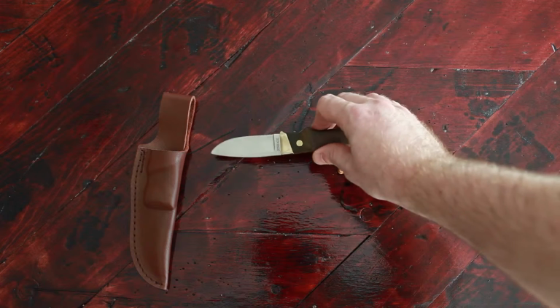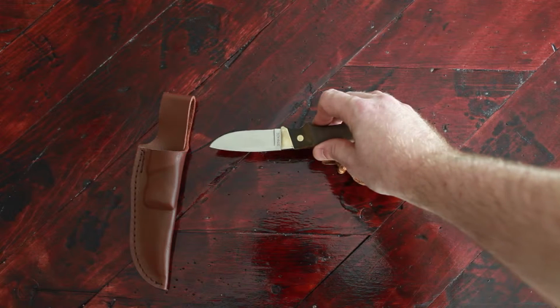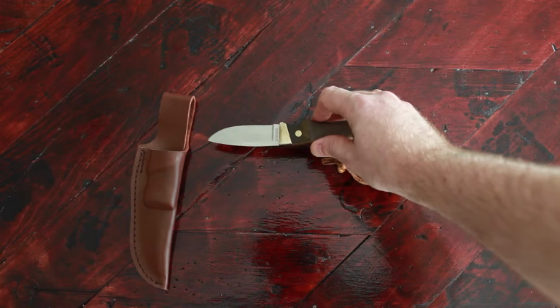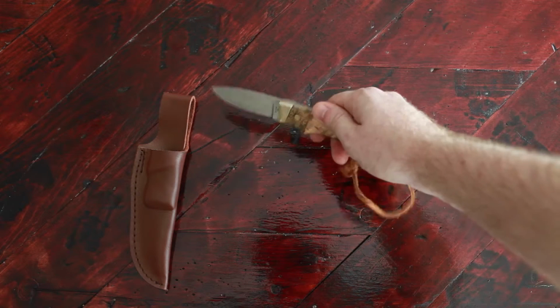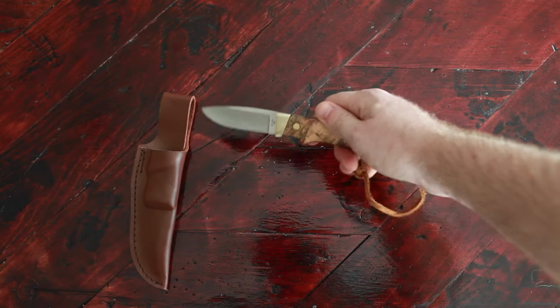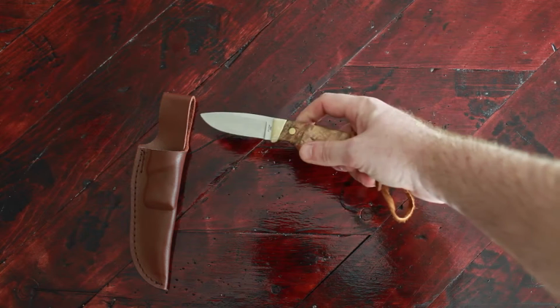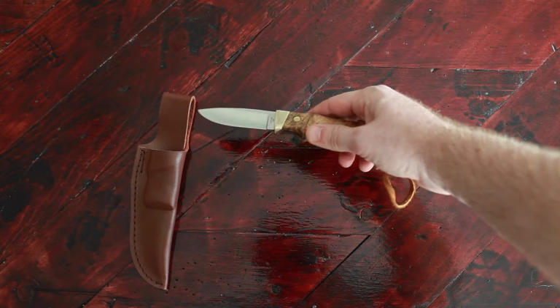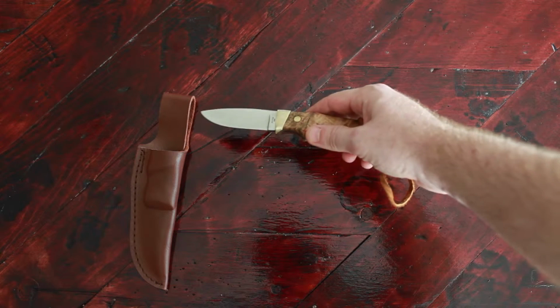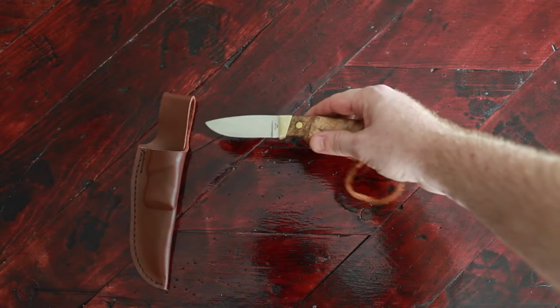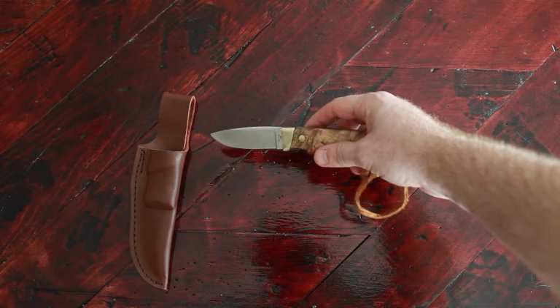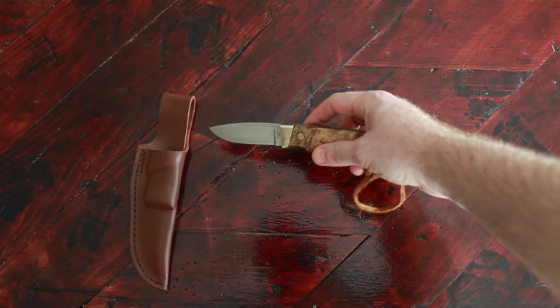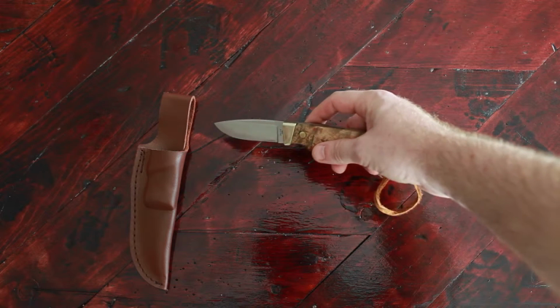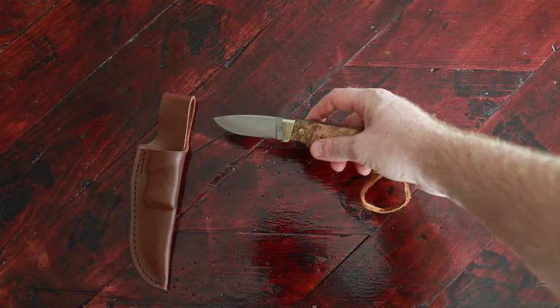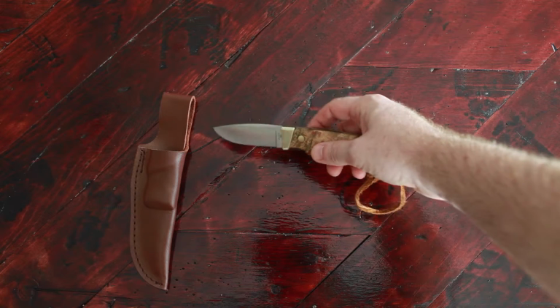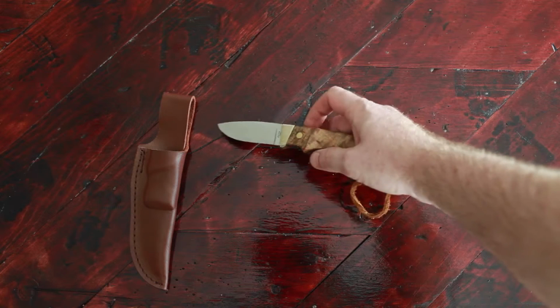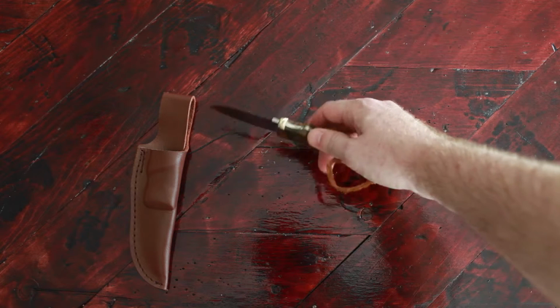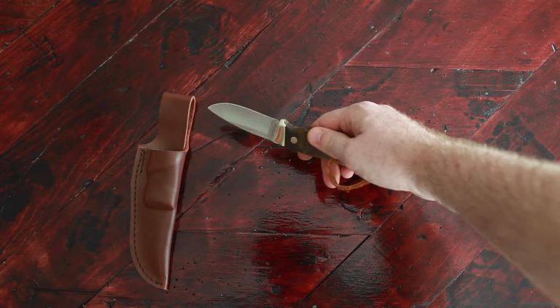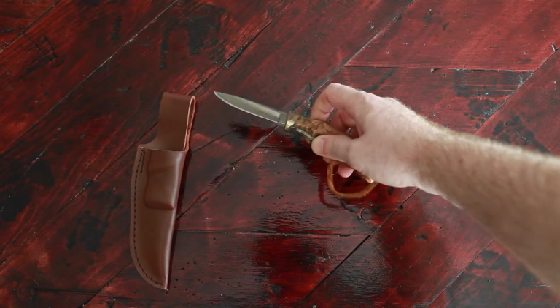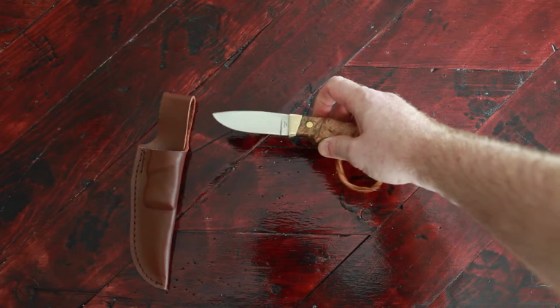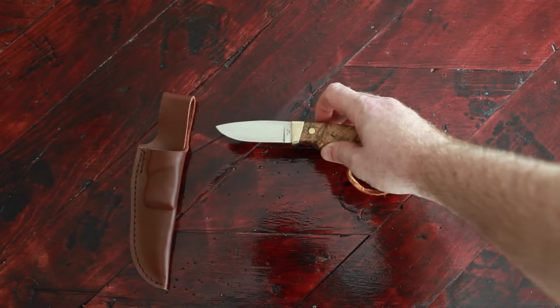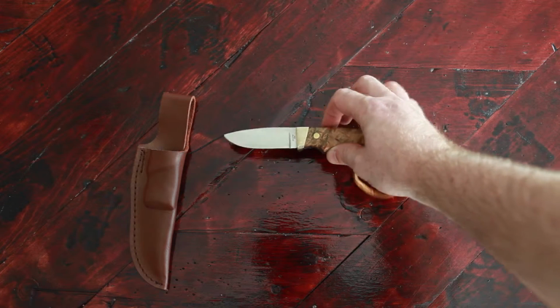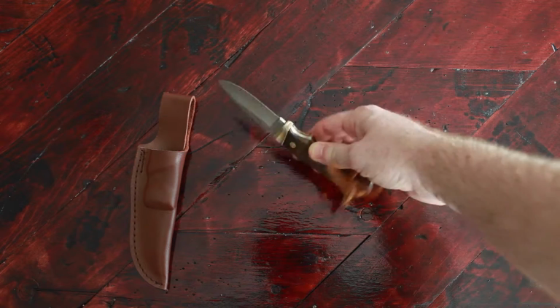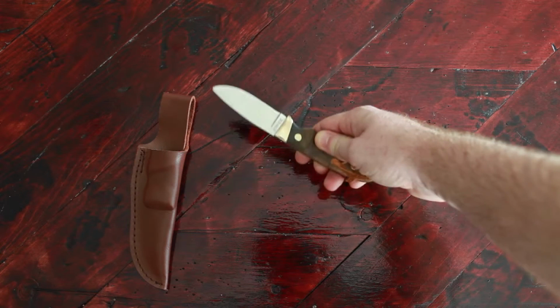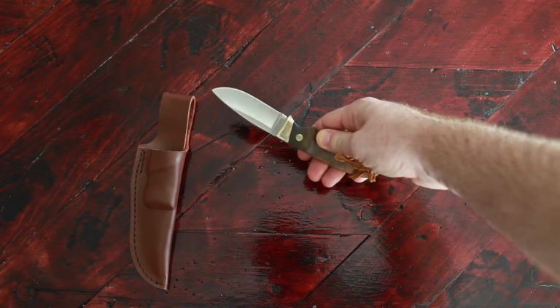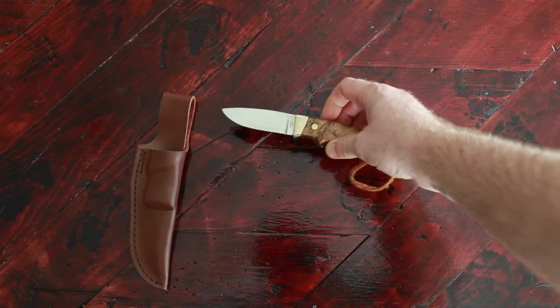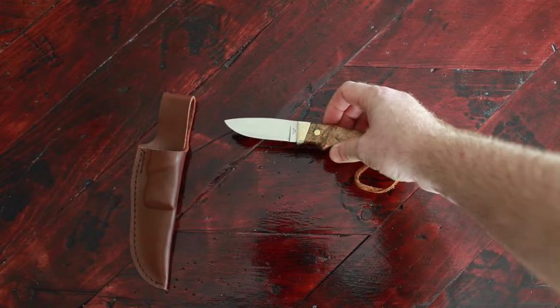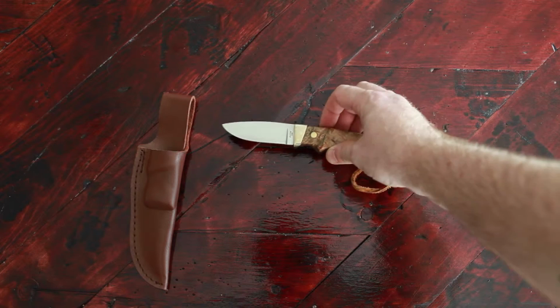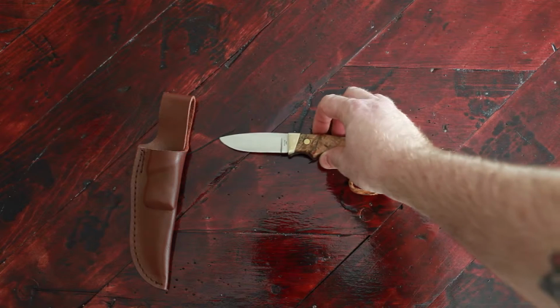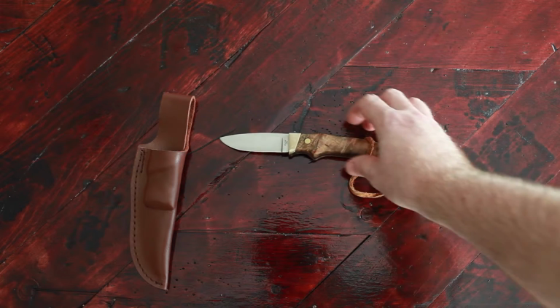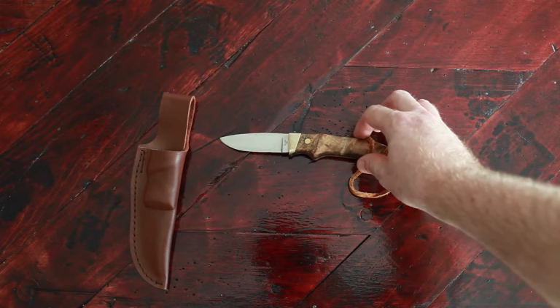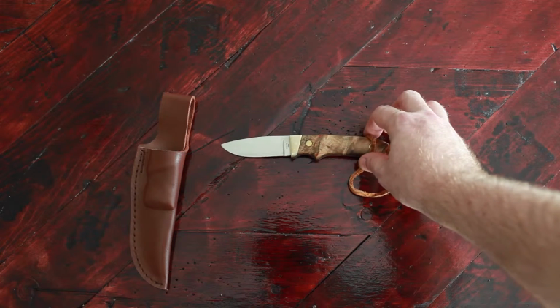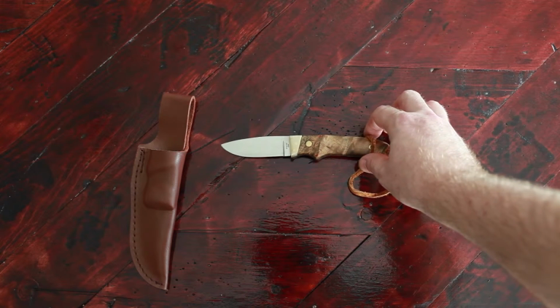The knife itself came razor sharp. I really just honed it a little bit, but I was shaving hairs with this right out of the box, so I can't complain about that.